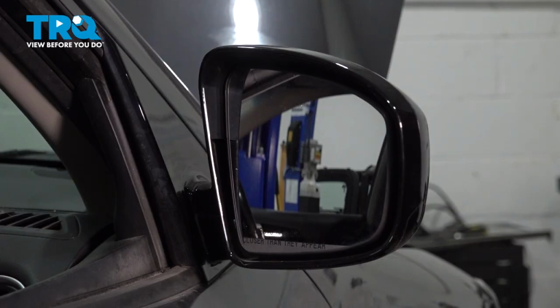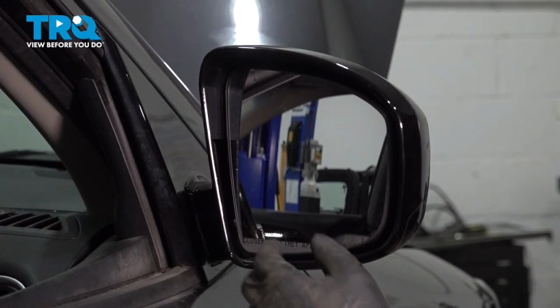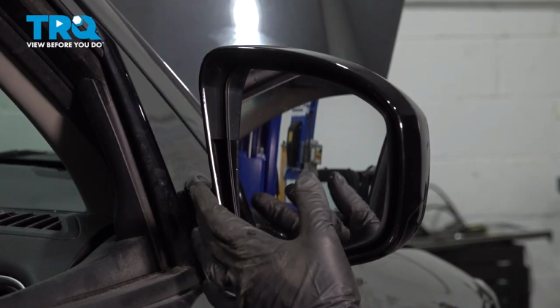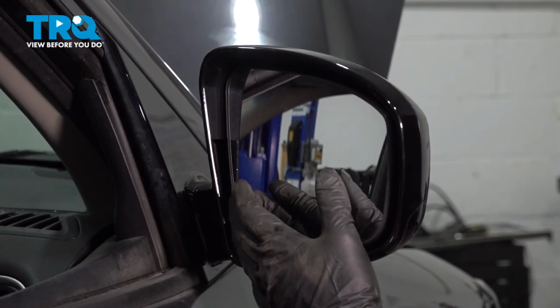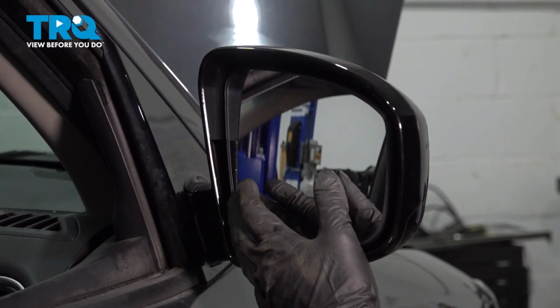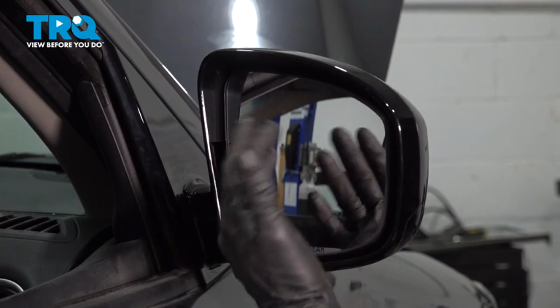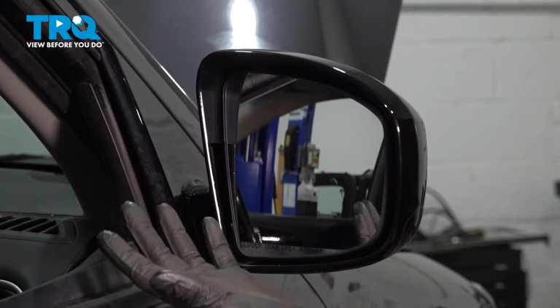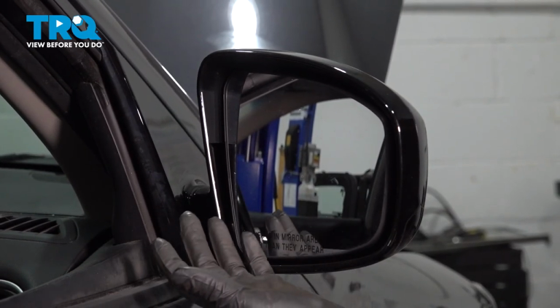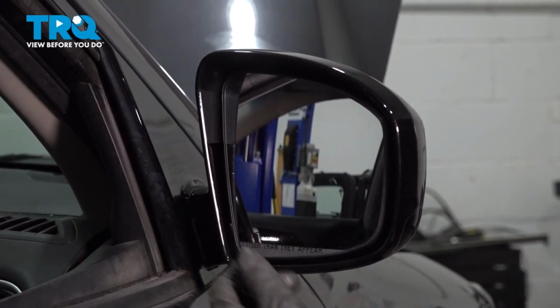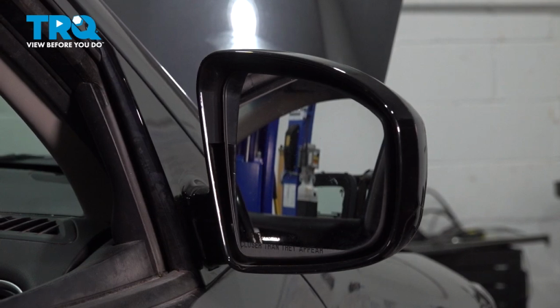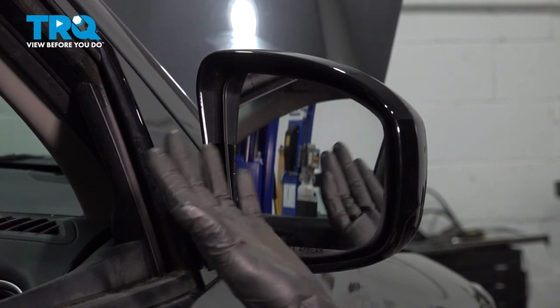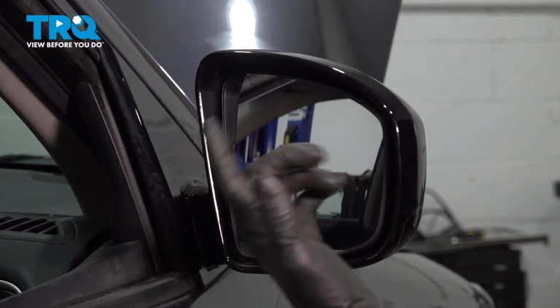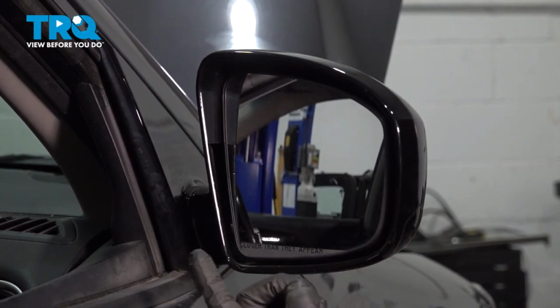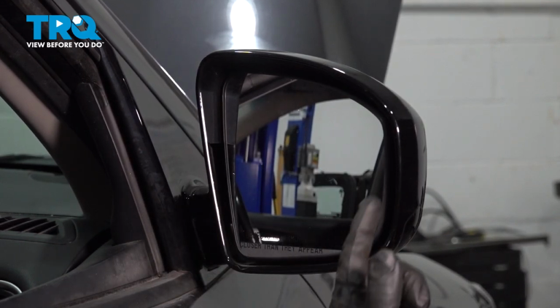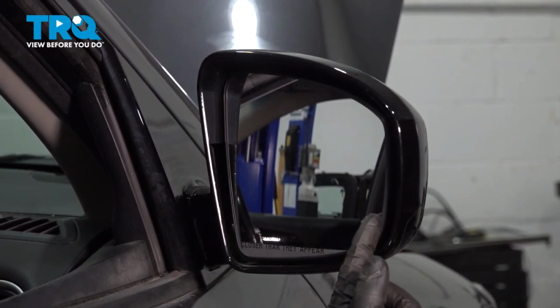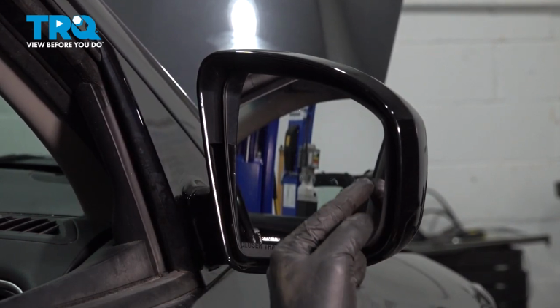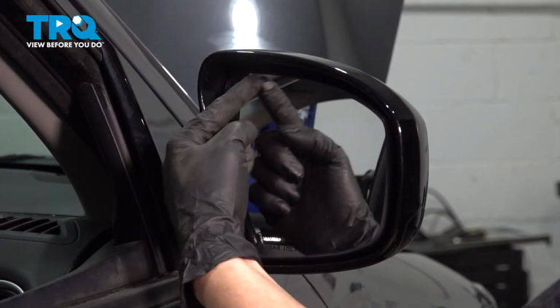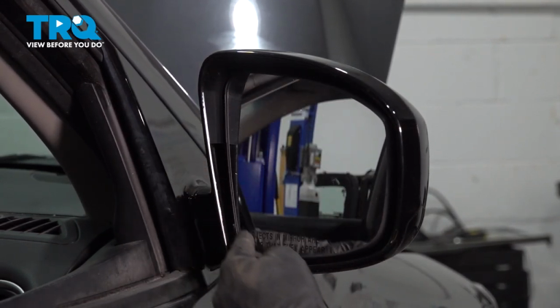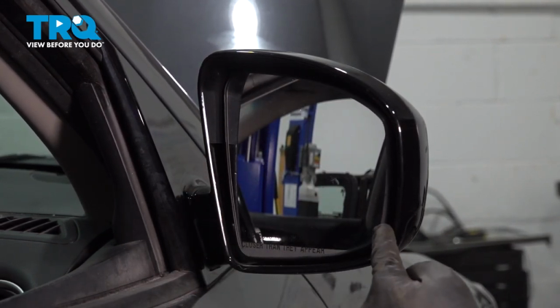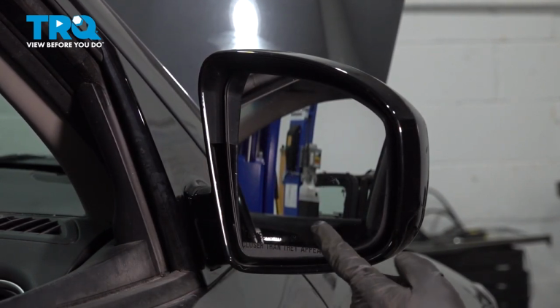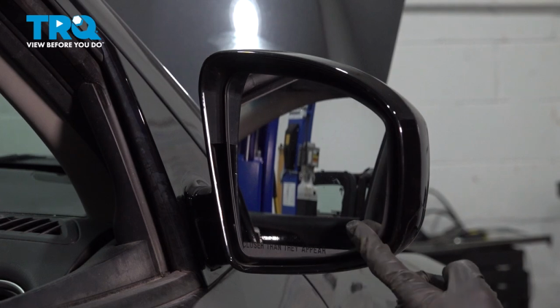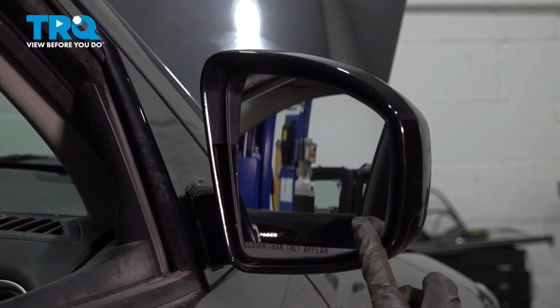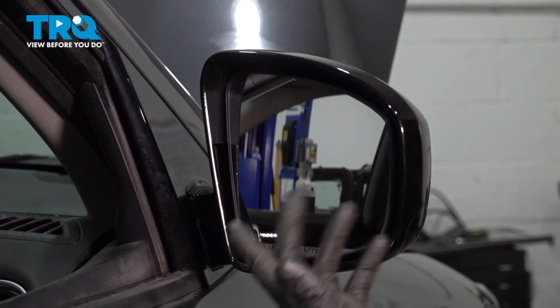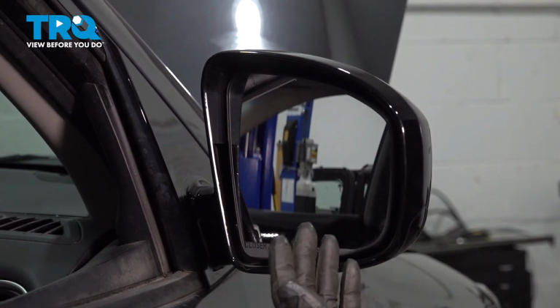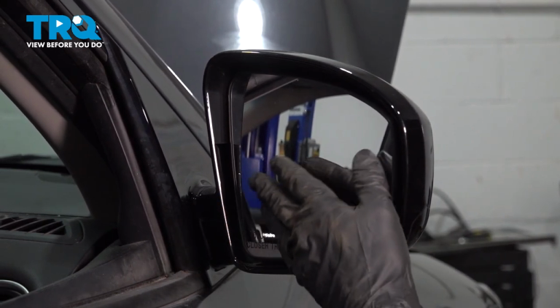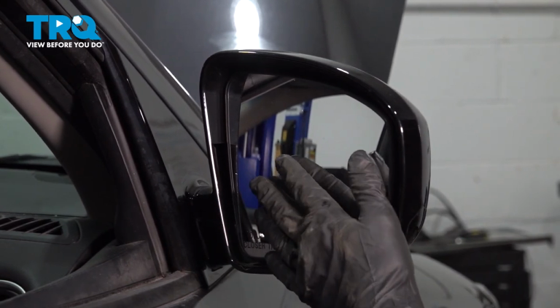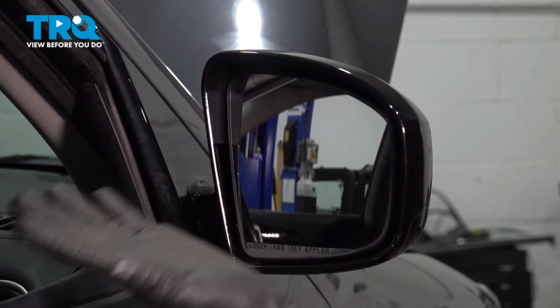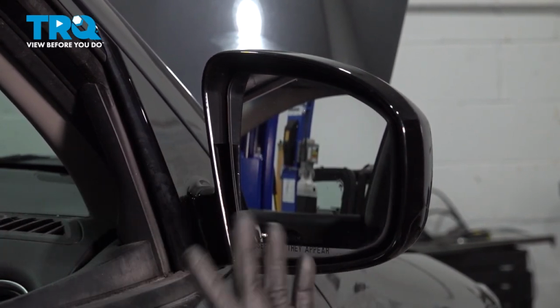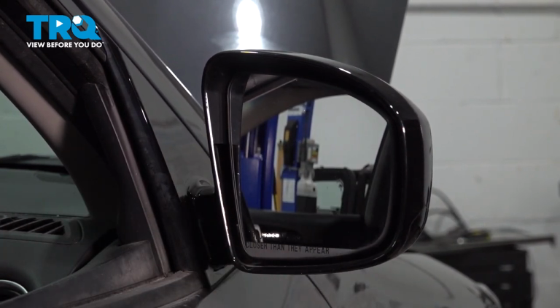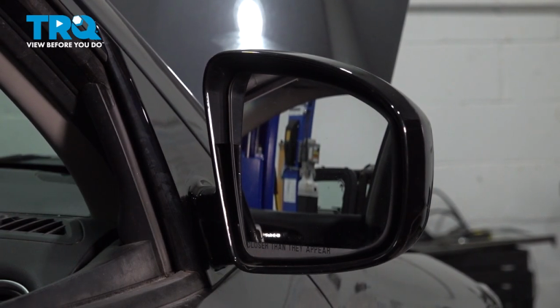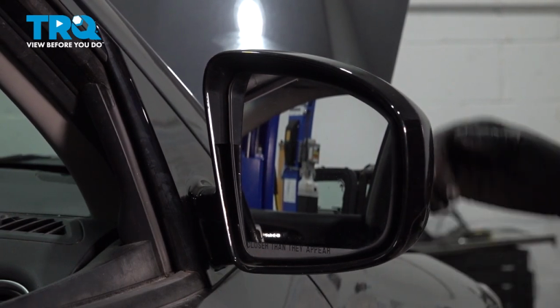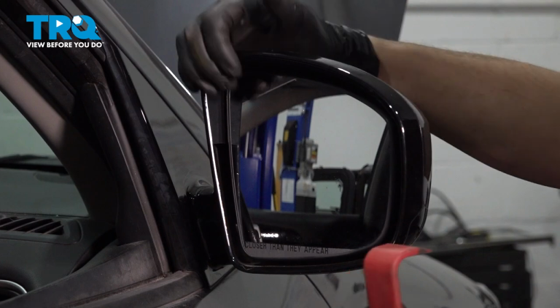When it comes time to removing this mirror glass, unless yours is already broken or missing, you're gonna want gloves, eye protection, and if you want to, you can use some tape on the outside of this mirror. What that does is if it does break, it'll prevent glass shards from flying all over the place.